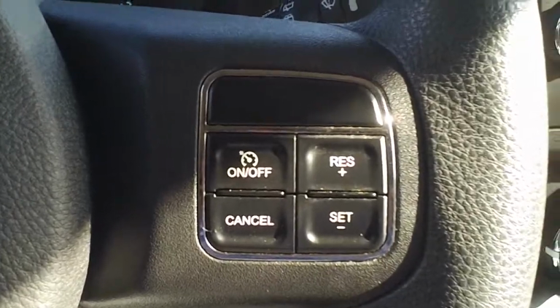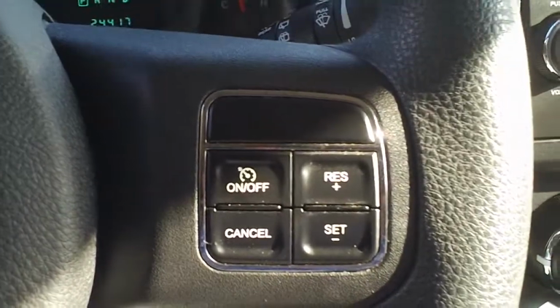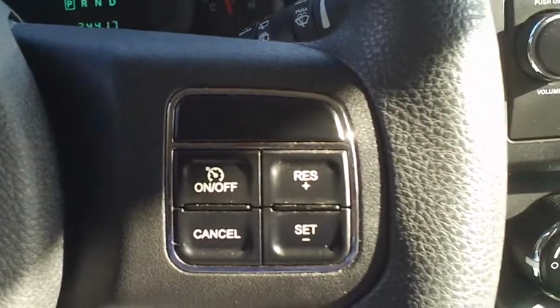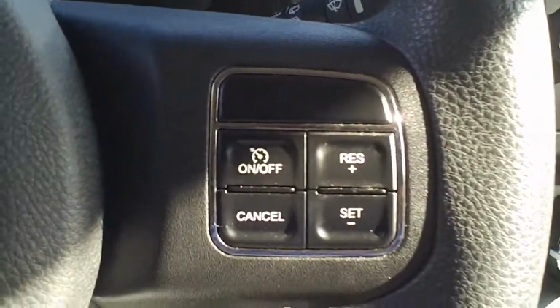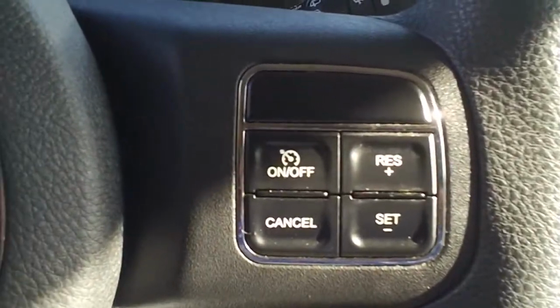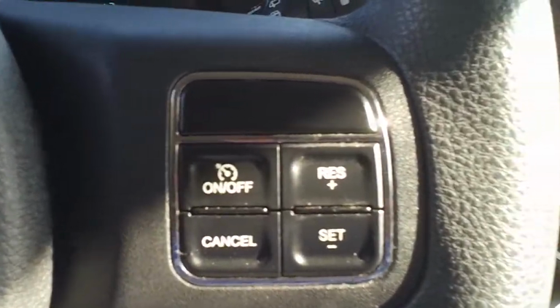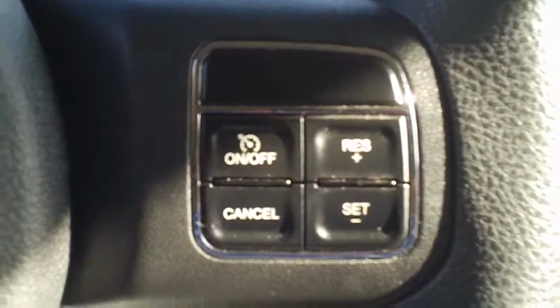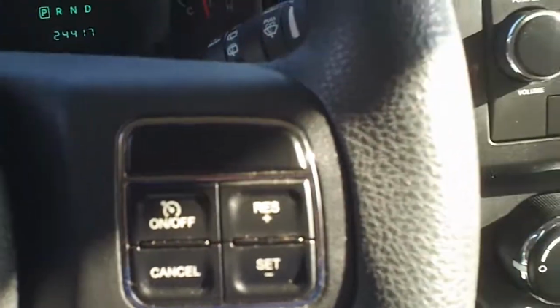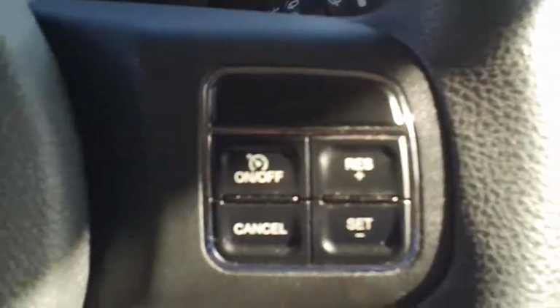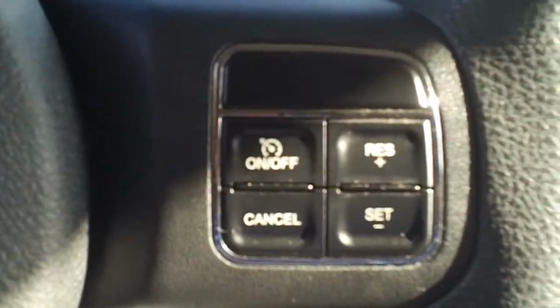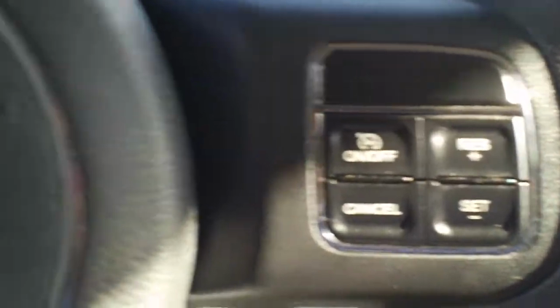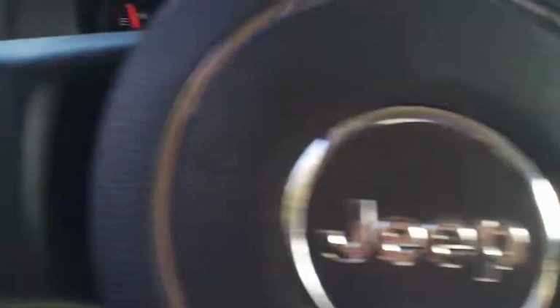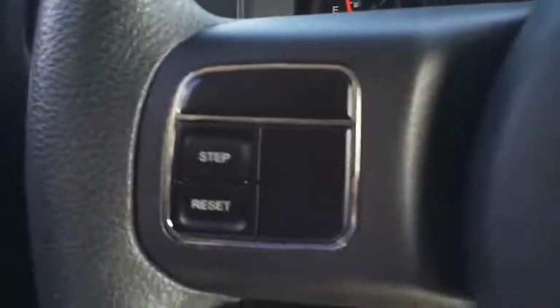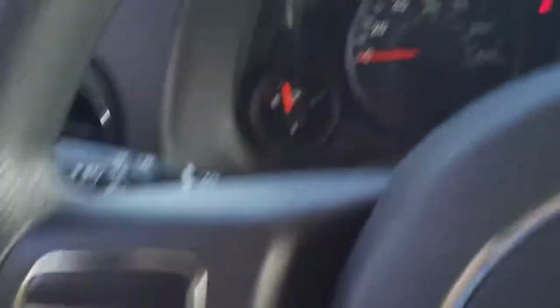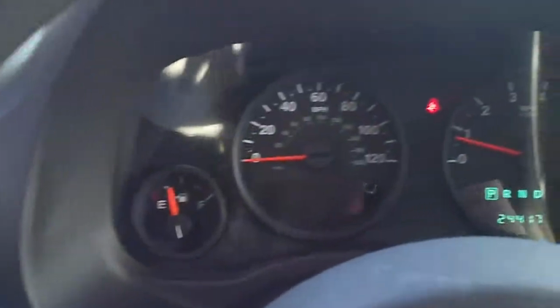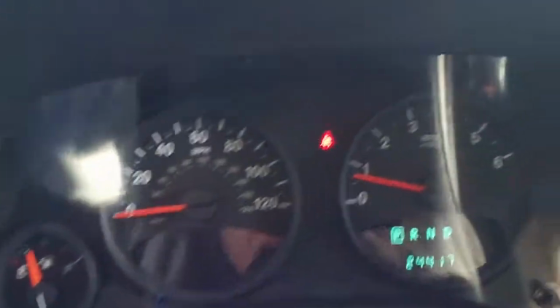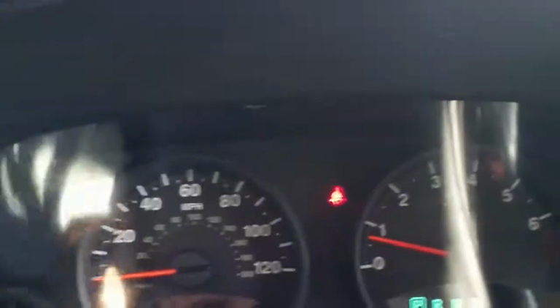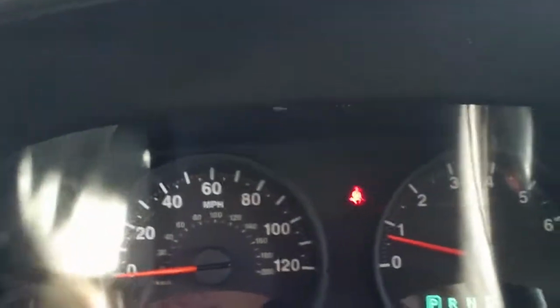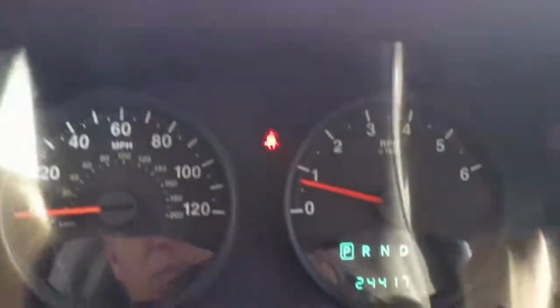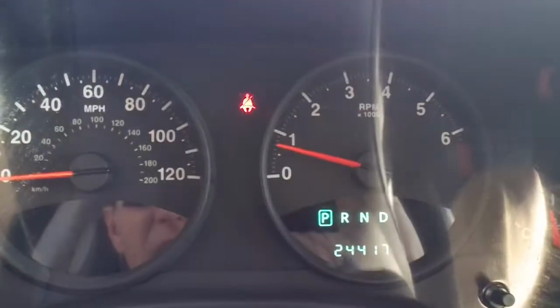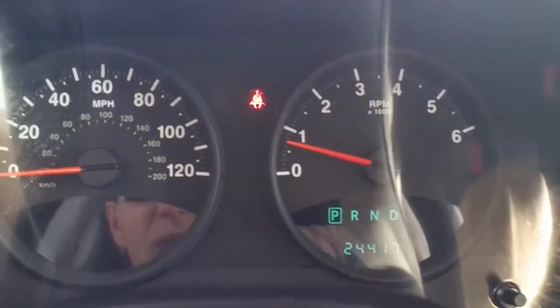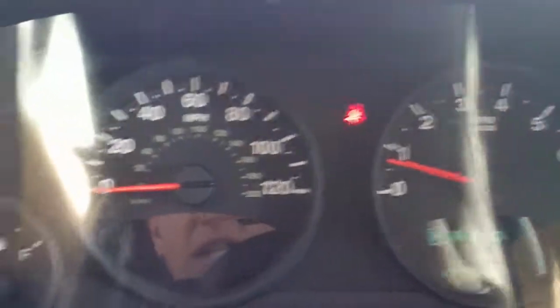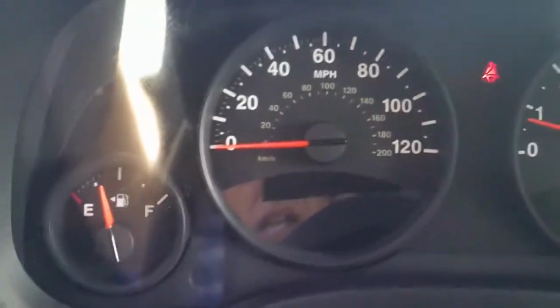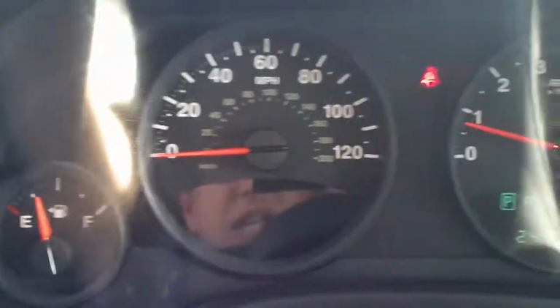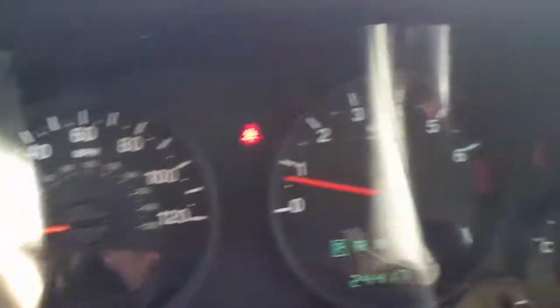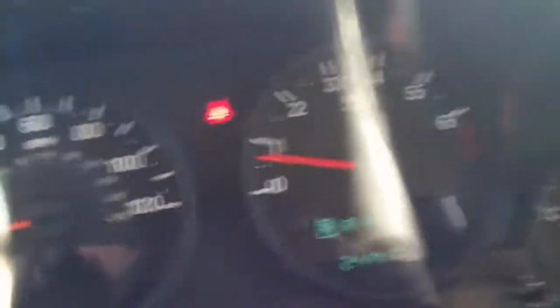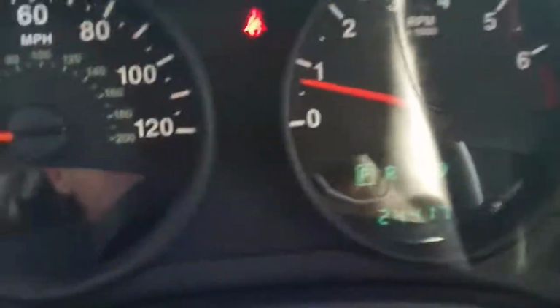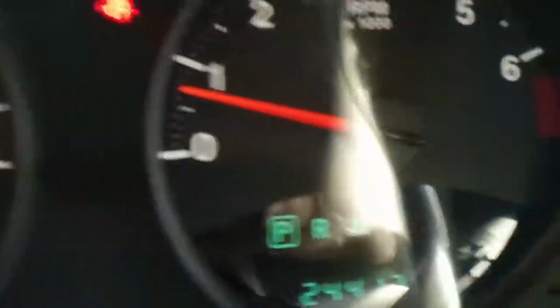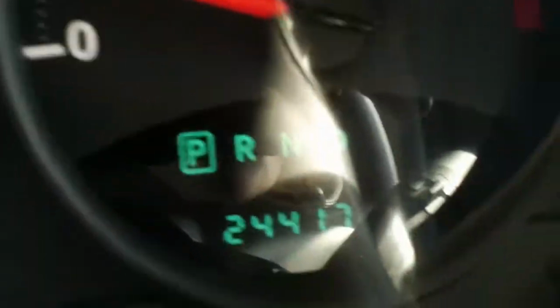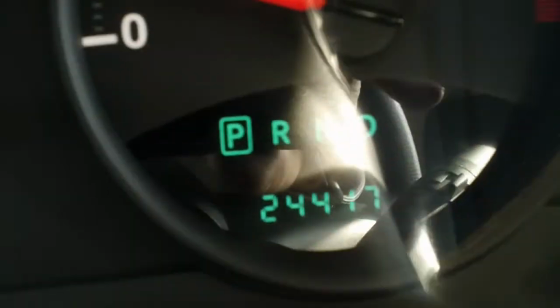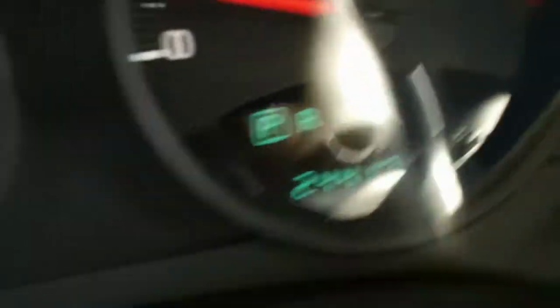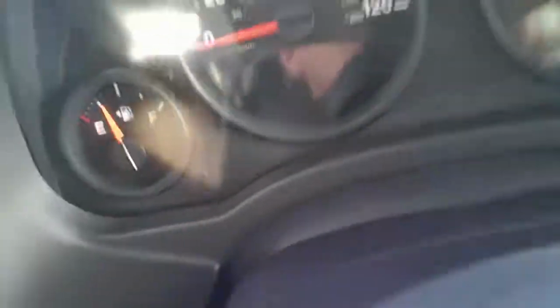You can also use it as a regular automatic though. And then in the steering wheel you've got your cruise control, and here's your instrument panel. The mileage on this vehicle is 24,417.